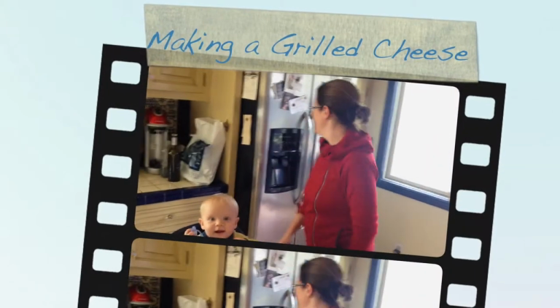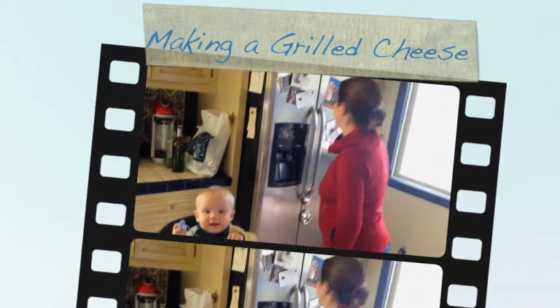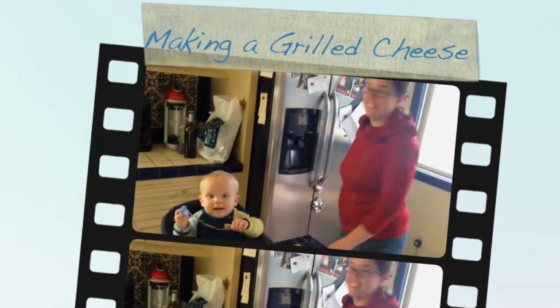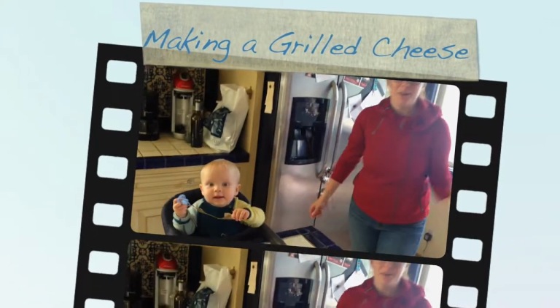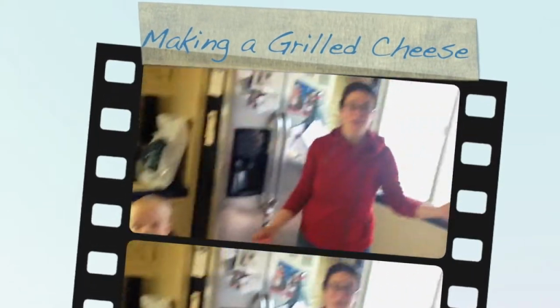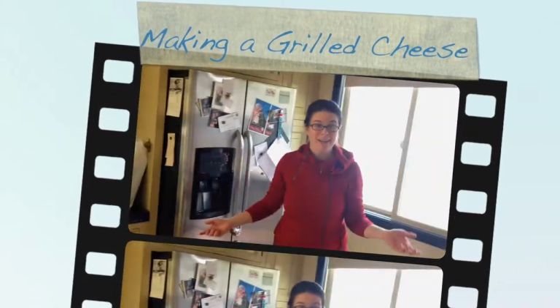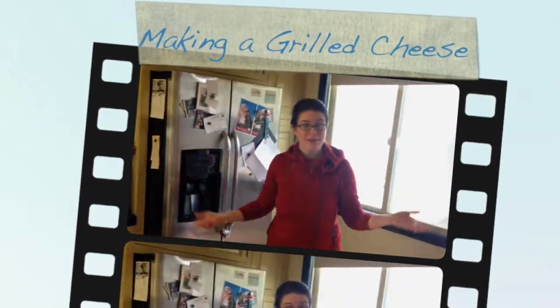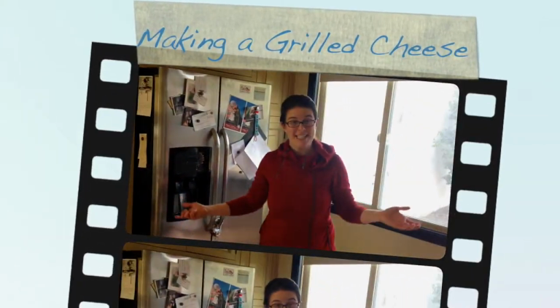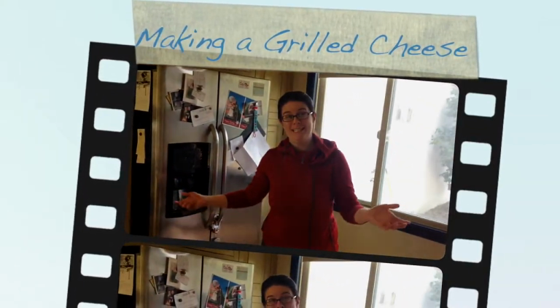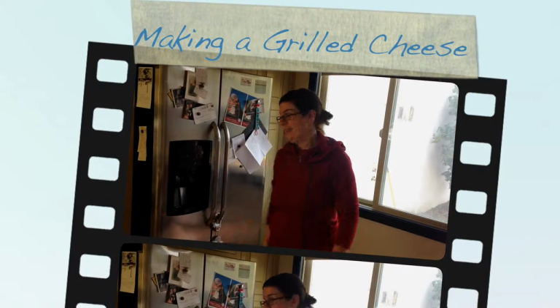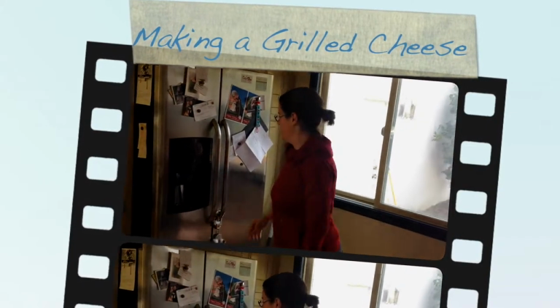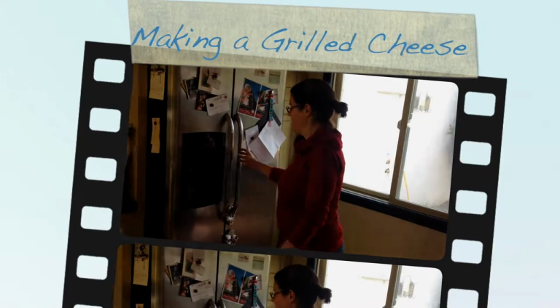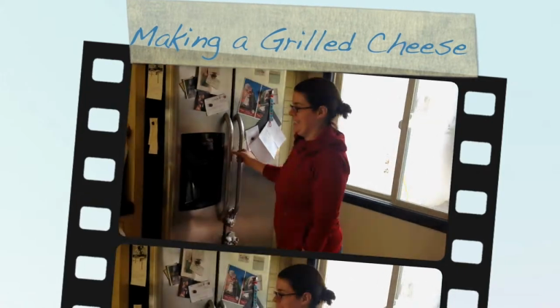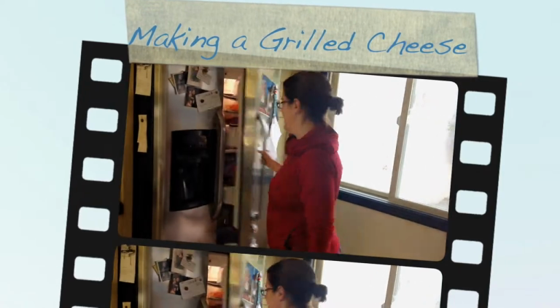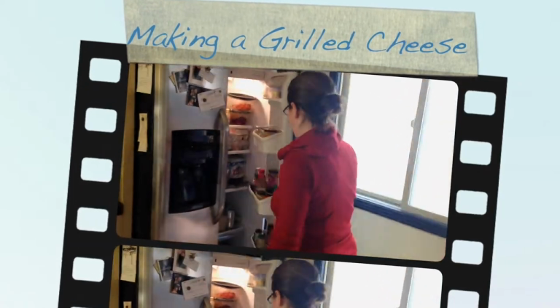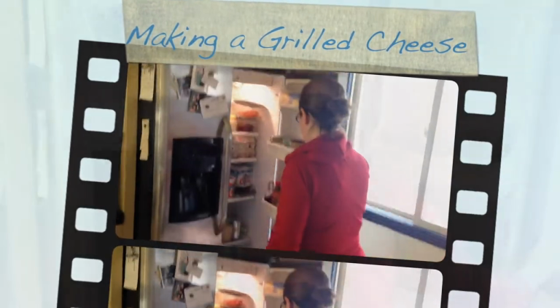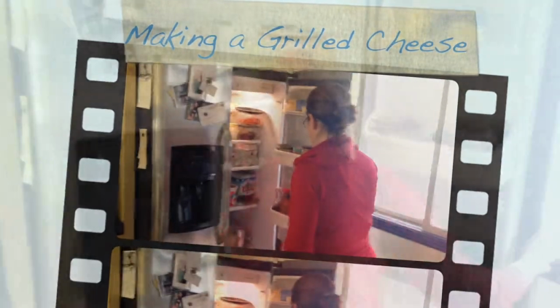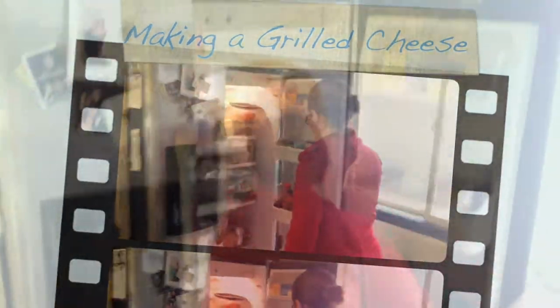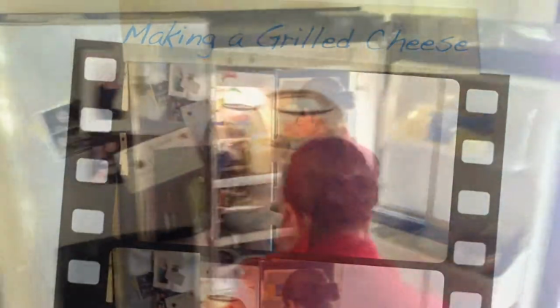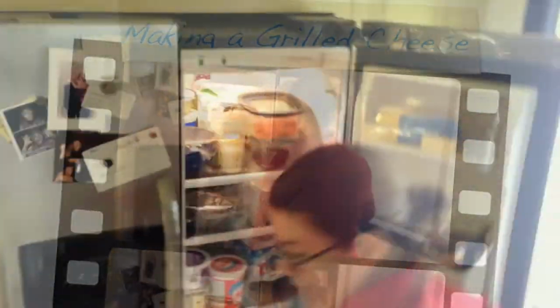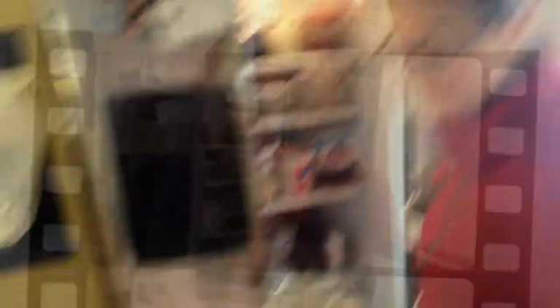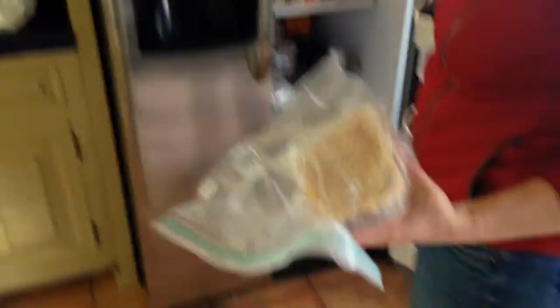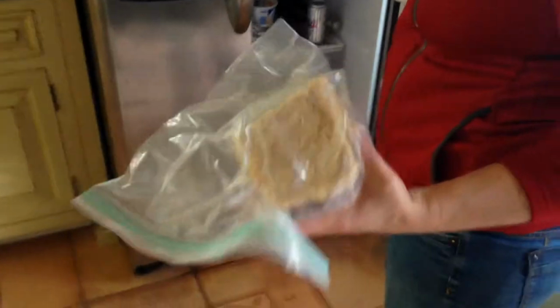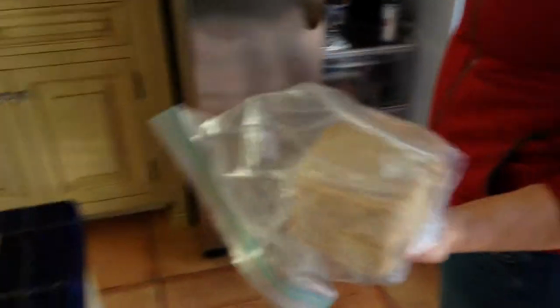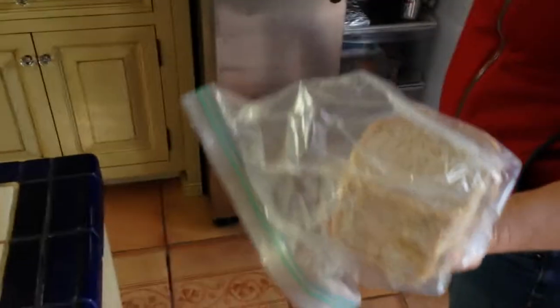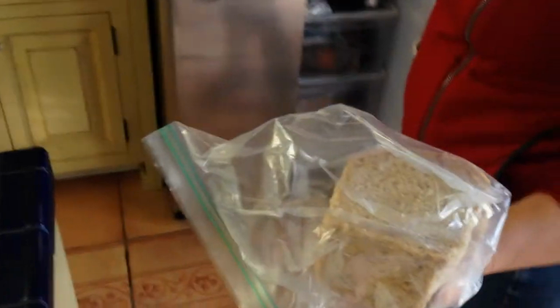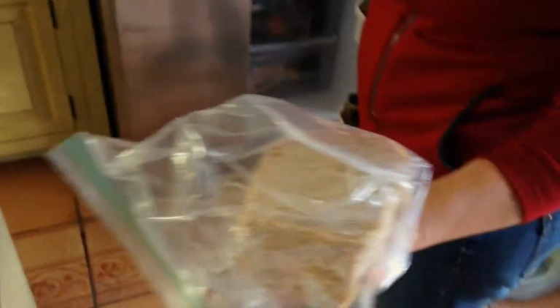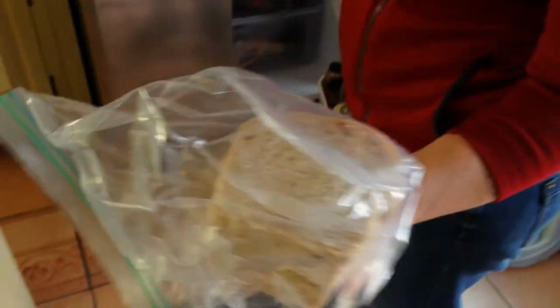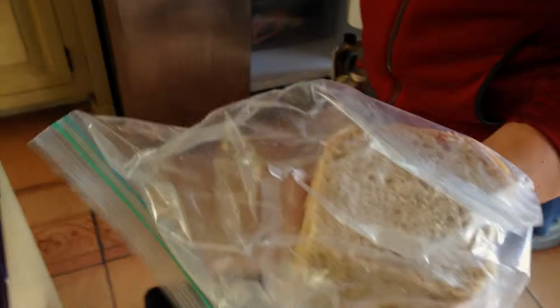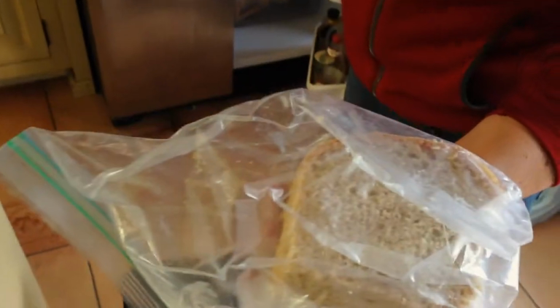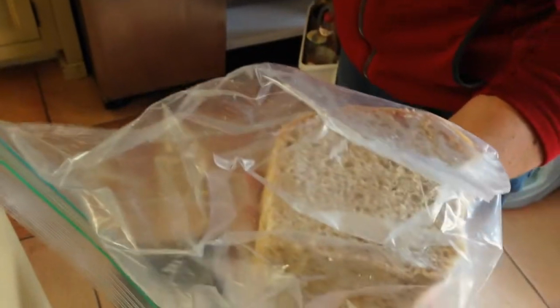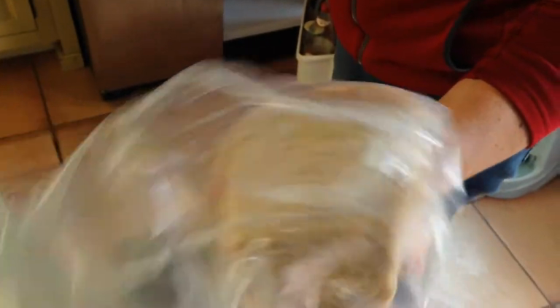We're going to make grilled cheese sandwiches for lunch. There's bread — this is bread that my husband here baked.